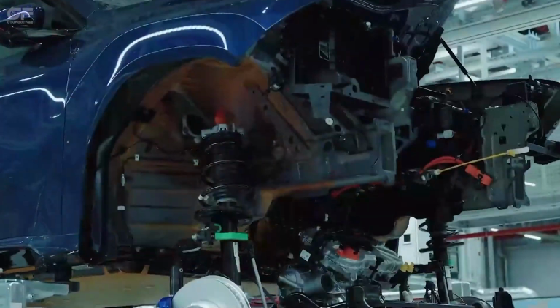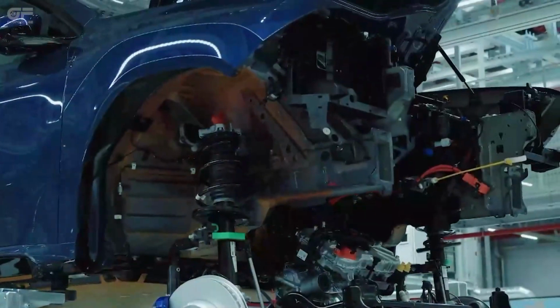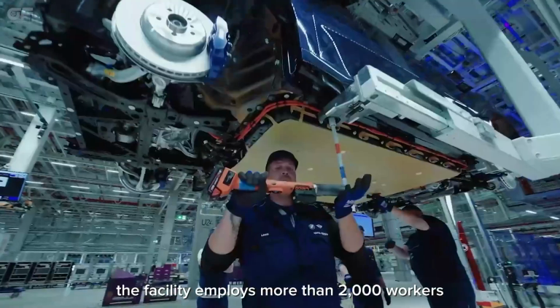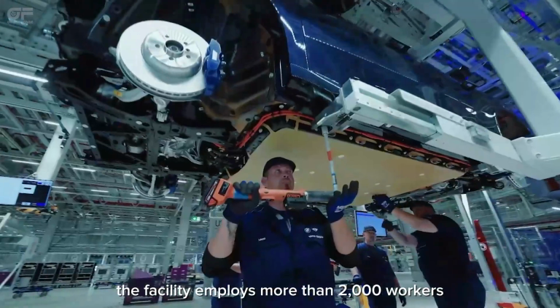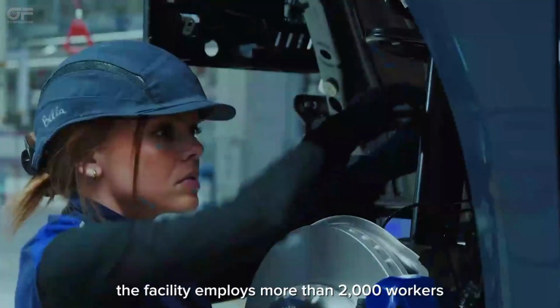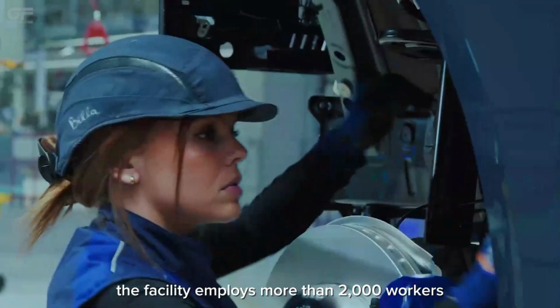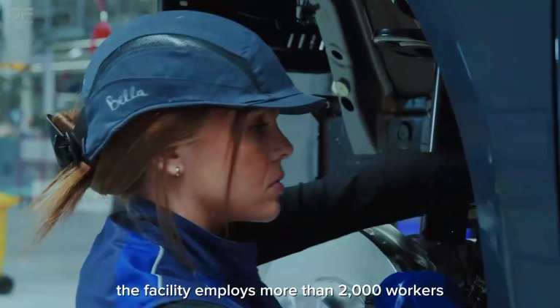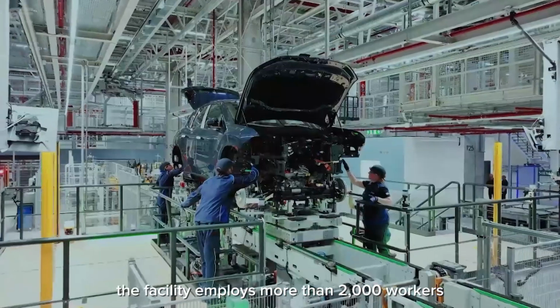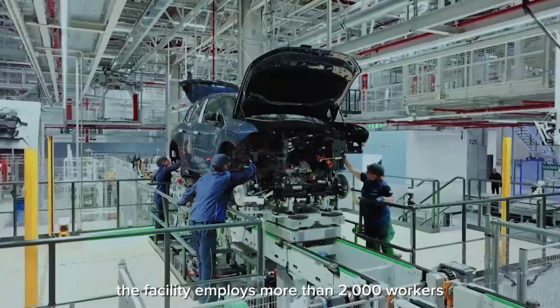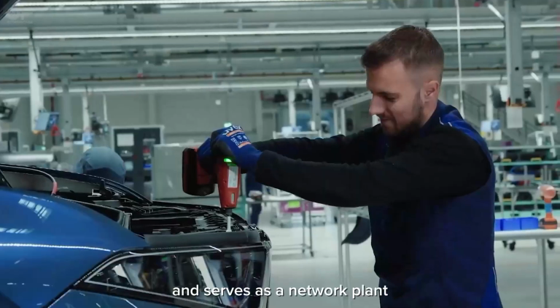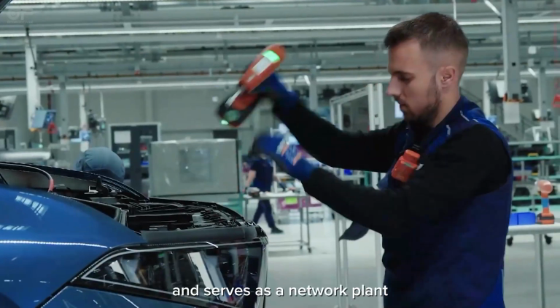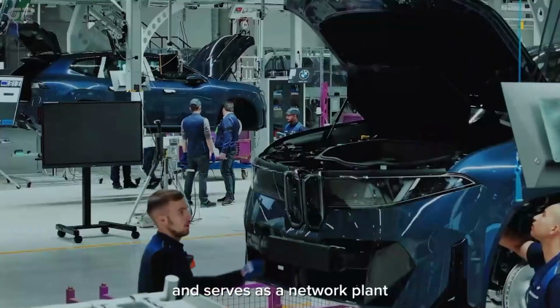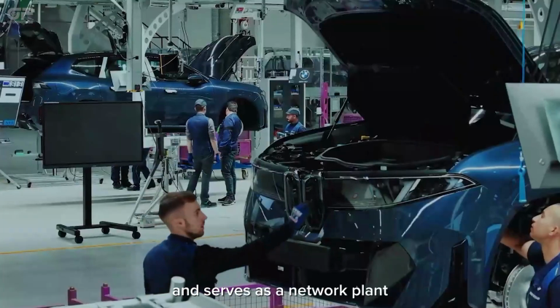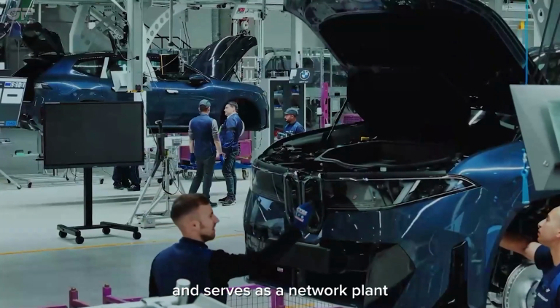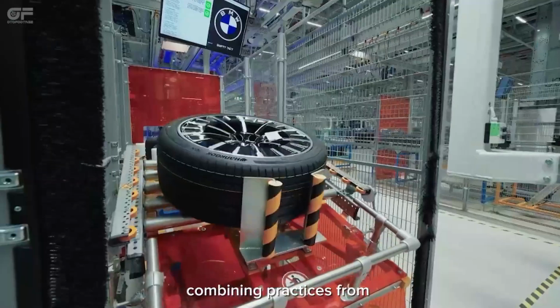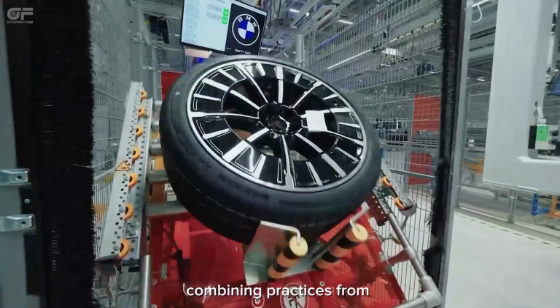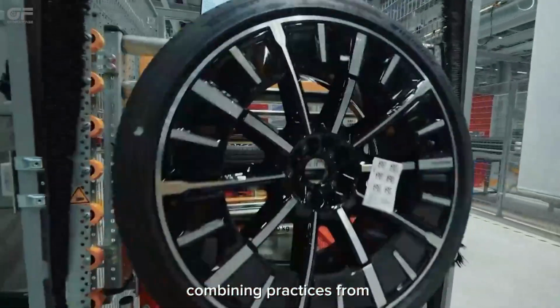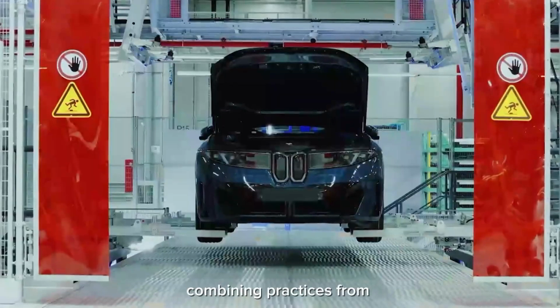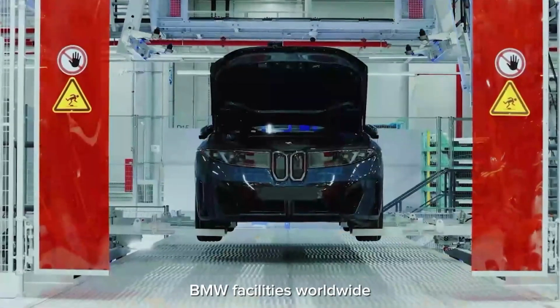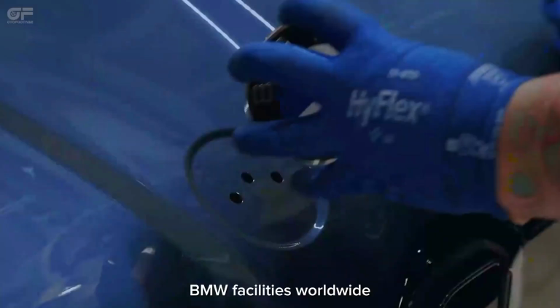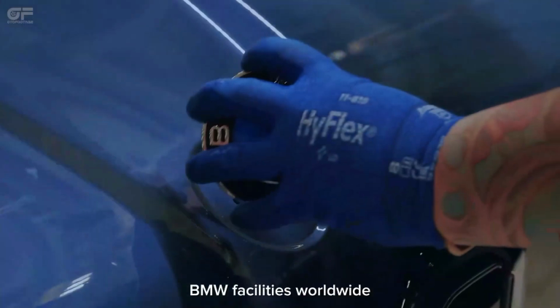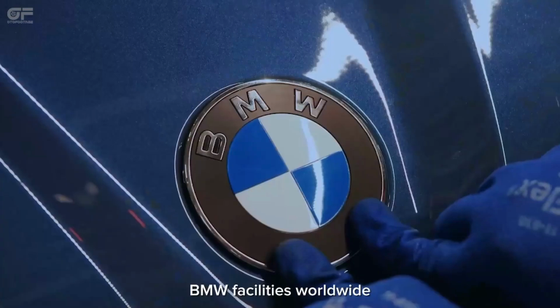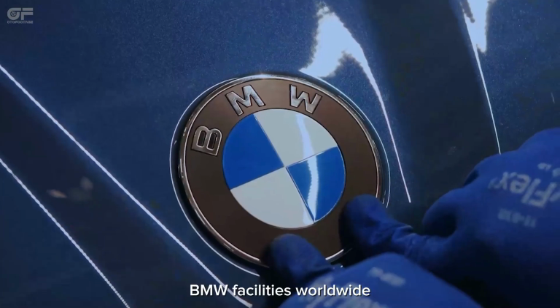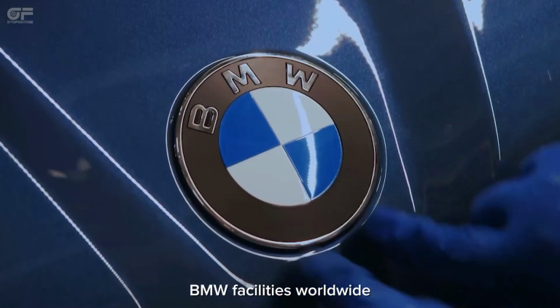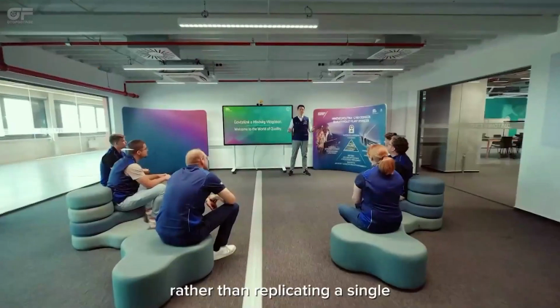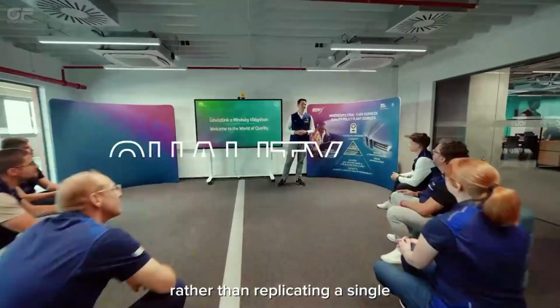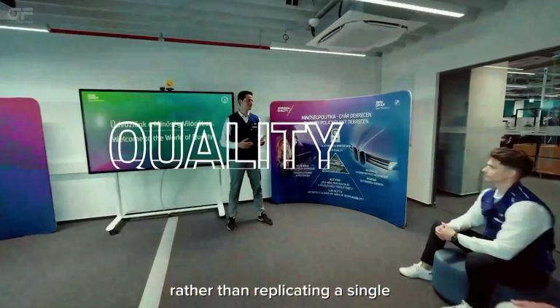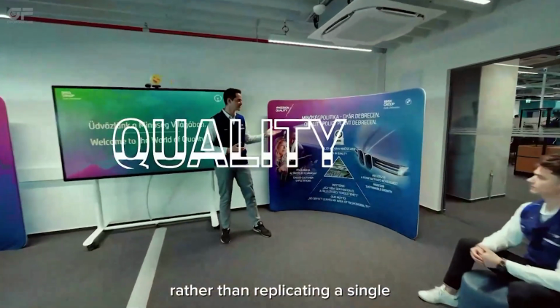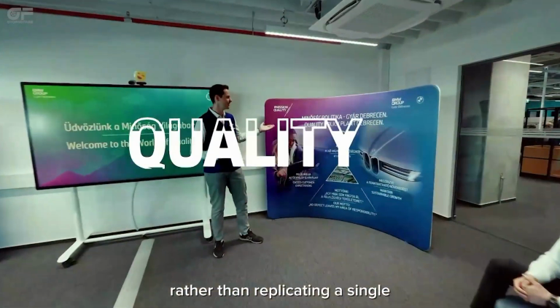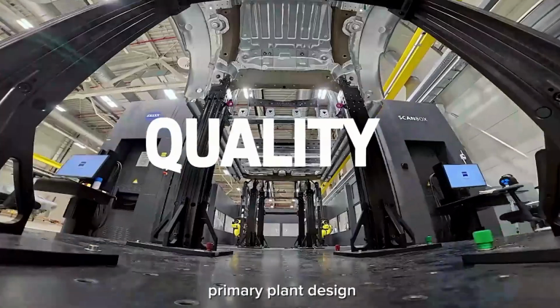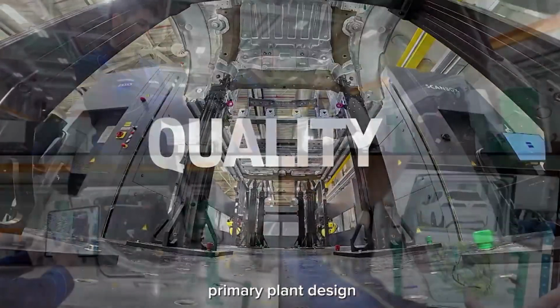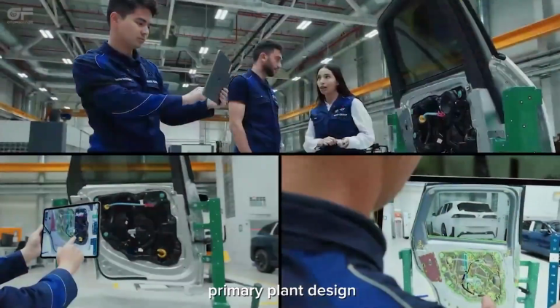The facility employs more than 2,000 operations workers and serves as a network plant, combining practices from BMW facilities worldwide rather than replicating a single primary plant design.